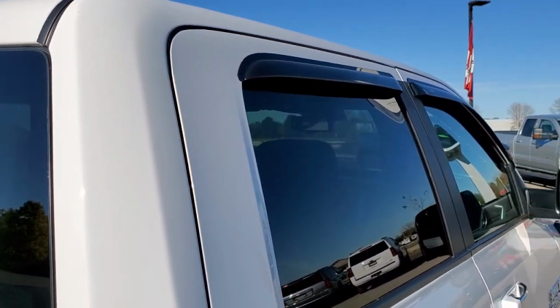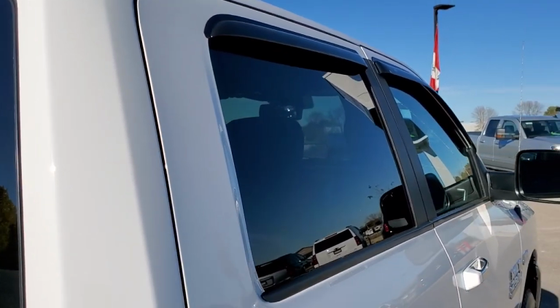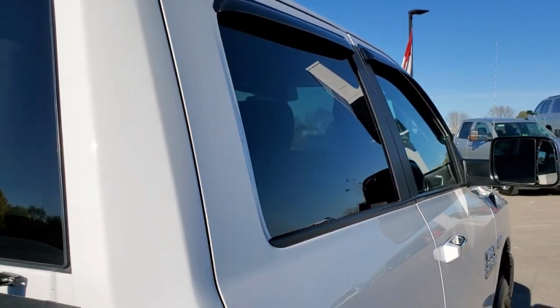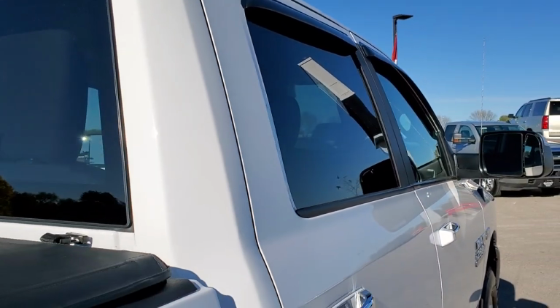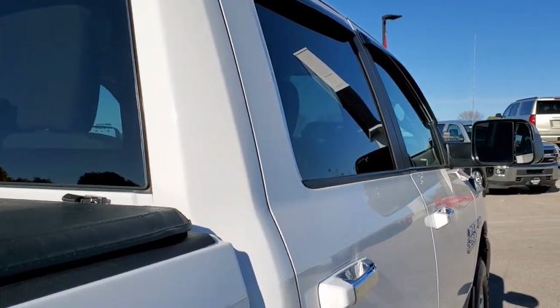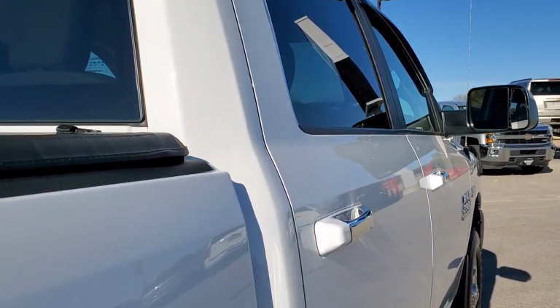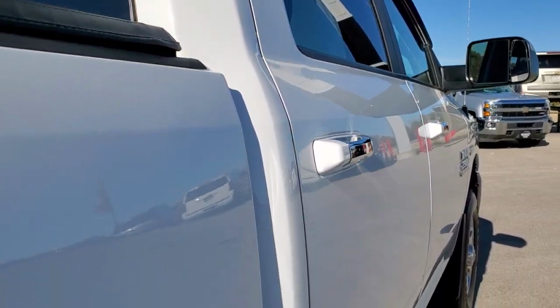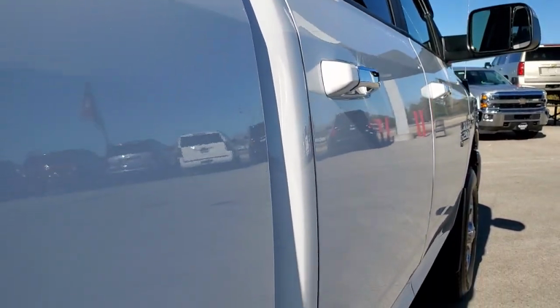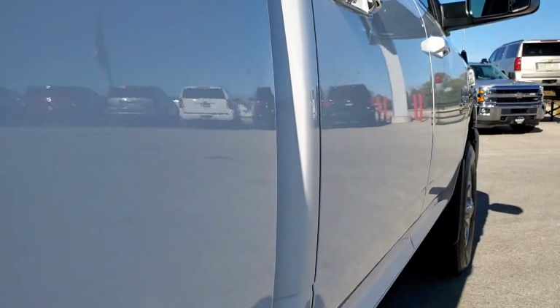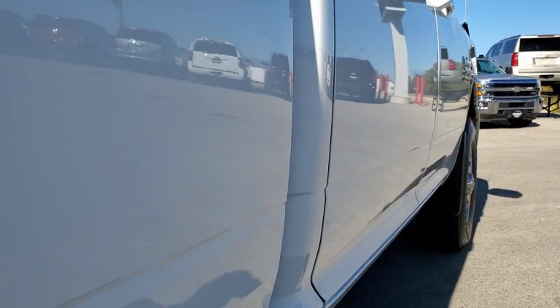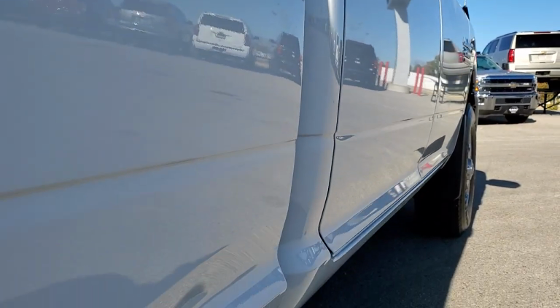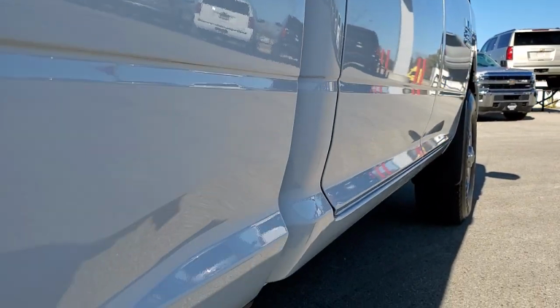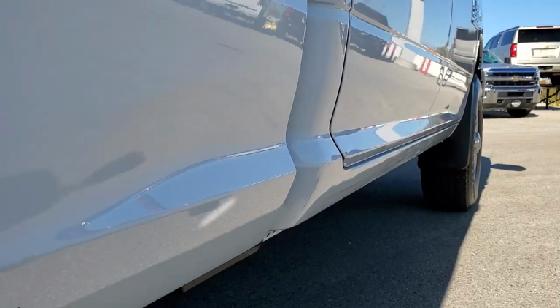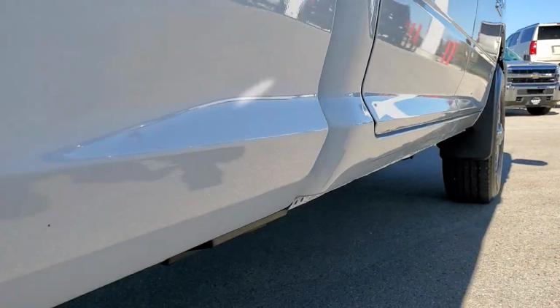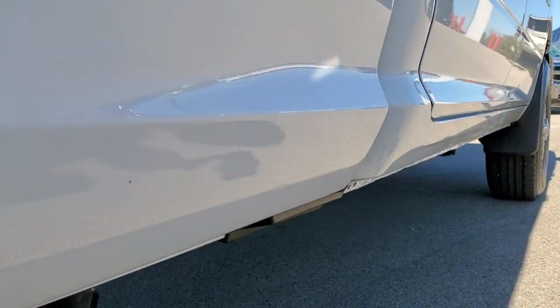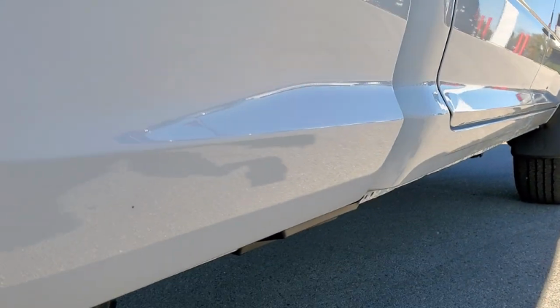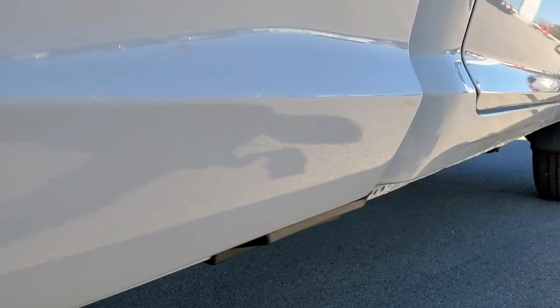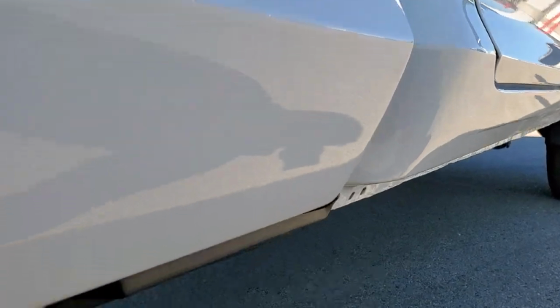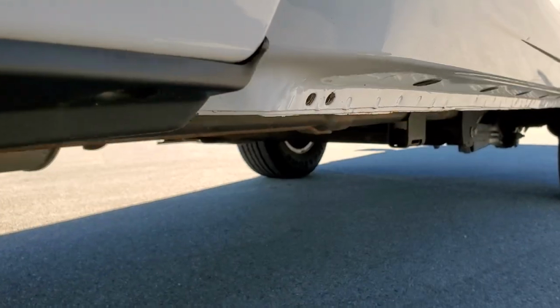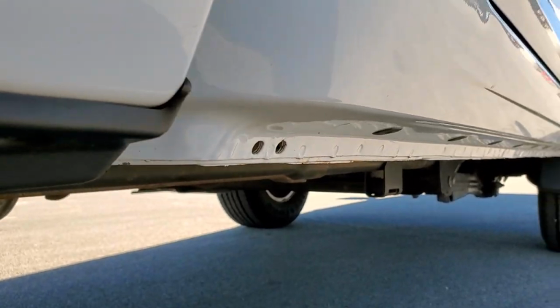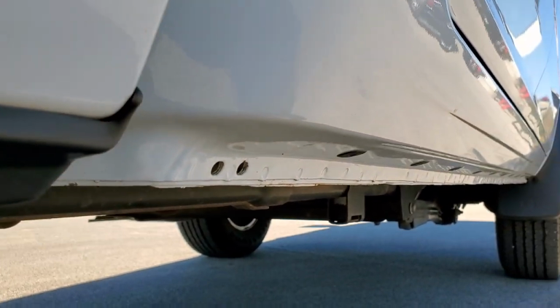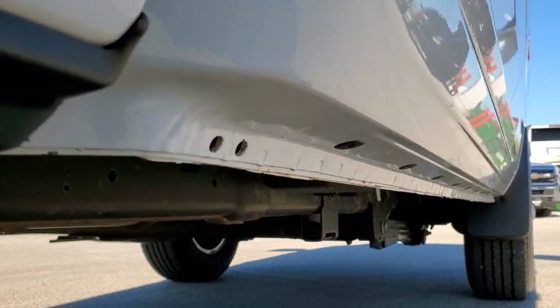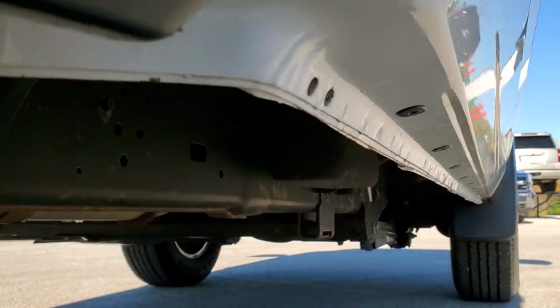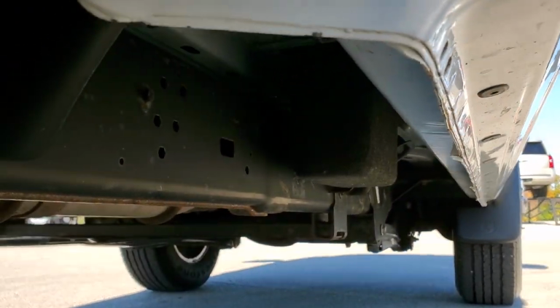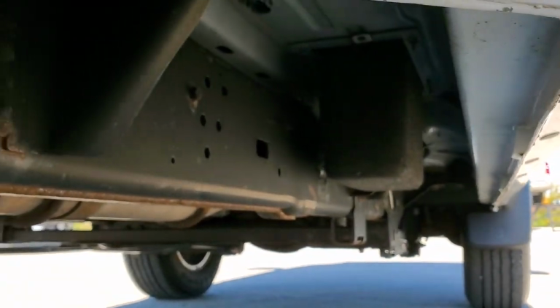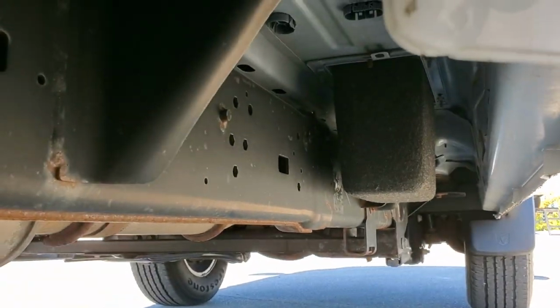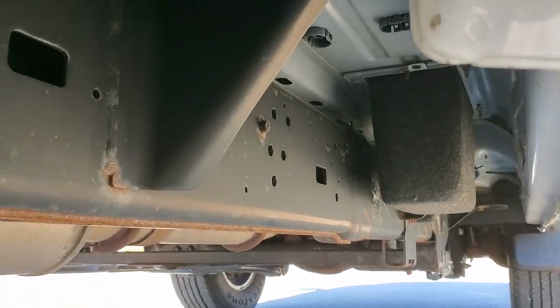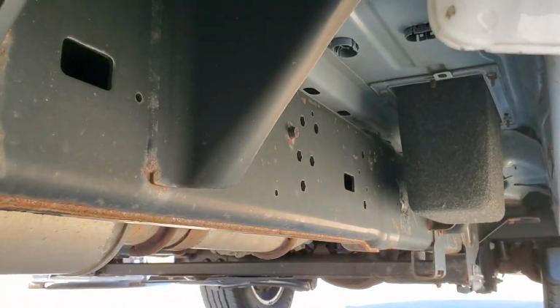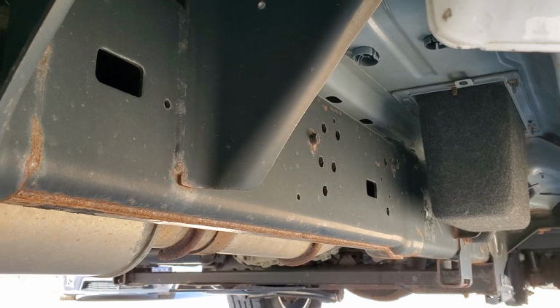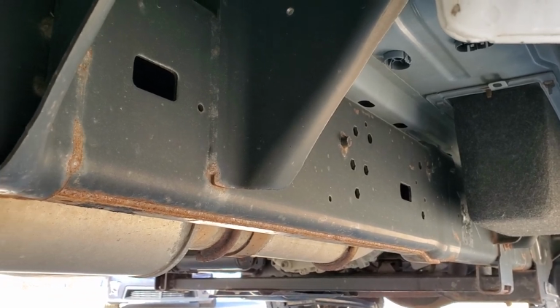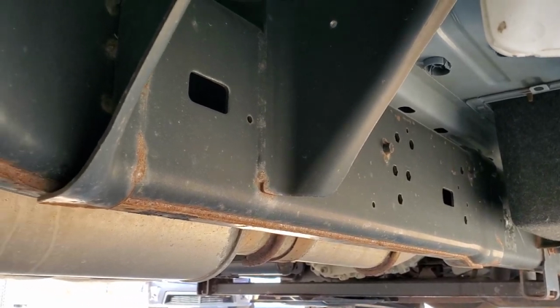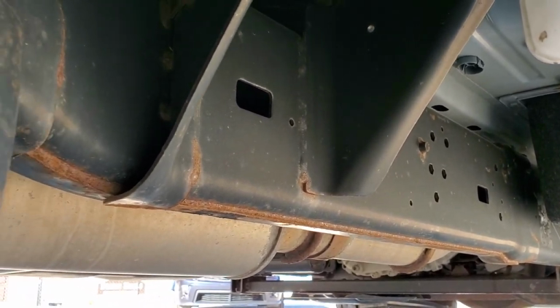That's why we offer the Summit Auto Fast Pass option in the upper right hand part of your screen — a link right to our website where you can apply for financing, get pre-approved, see a payment quote, even appraise a trade, all from the comfort of your own home. So when you get here, all you gotta do is drive the truck, love it, and you'll be all set to go.